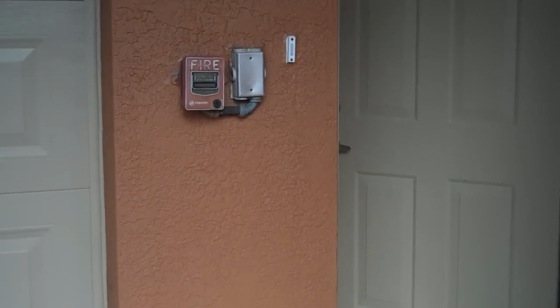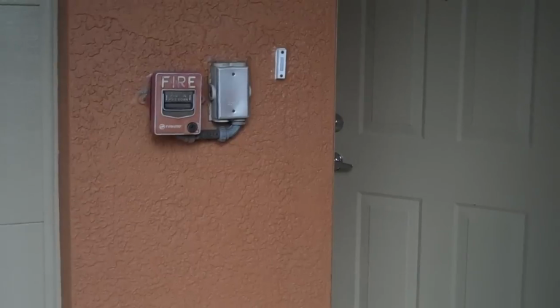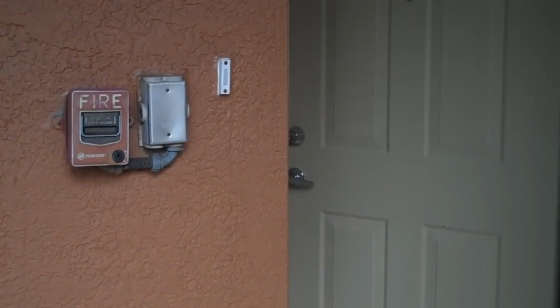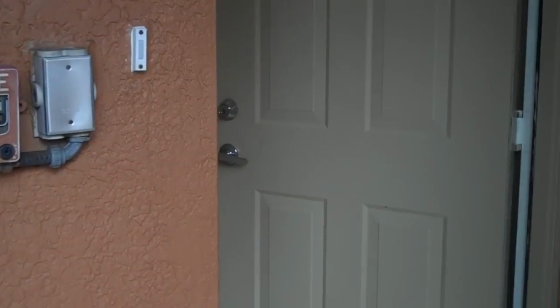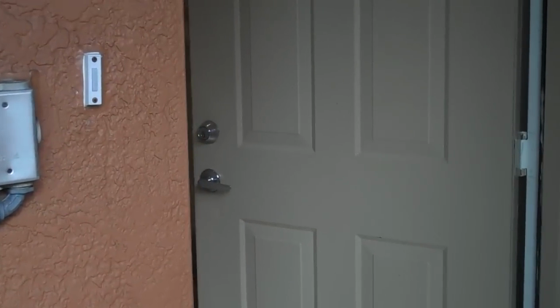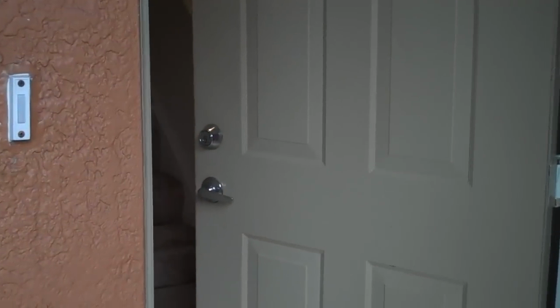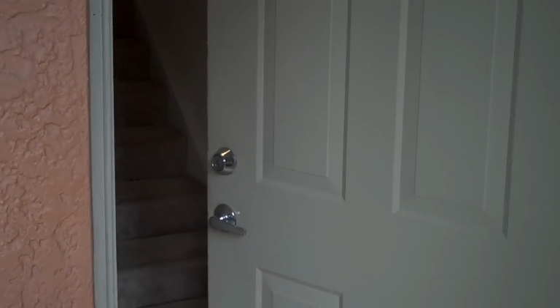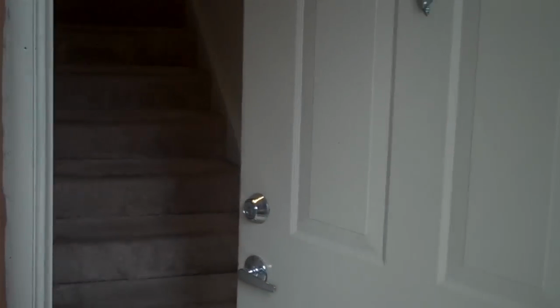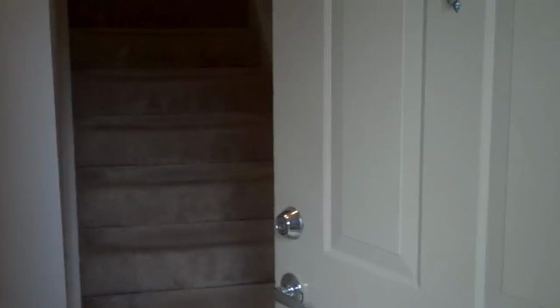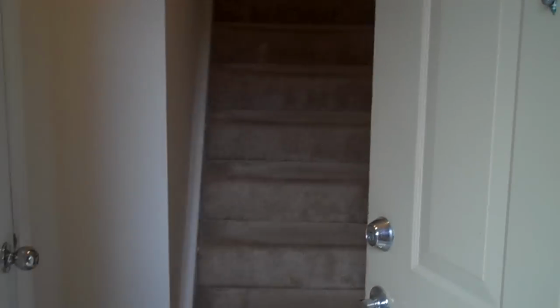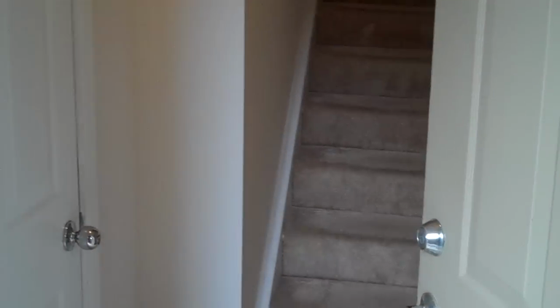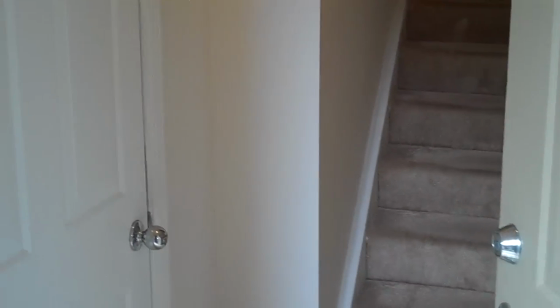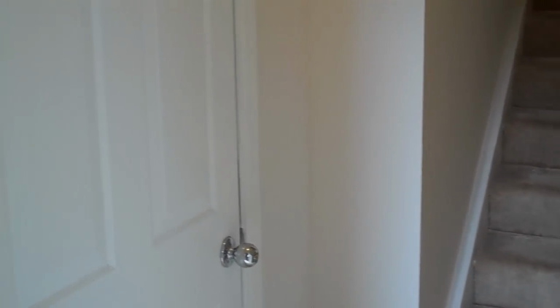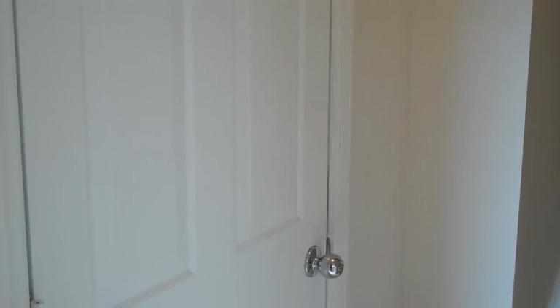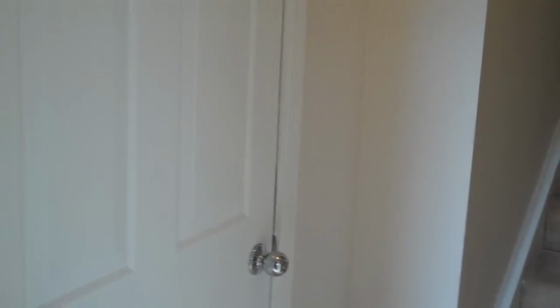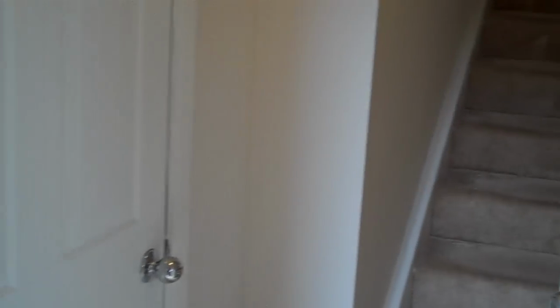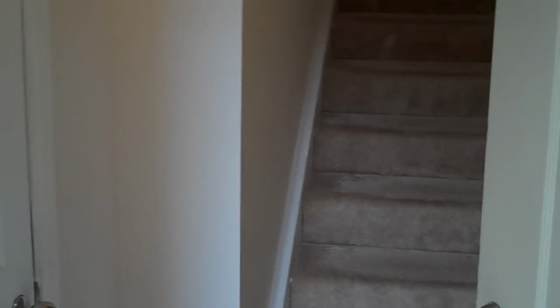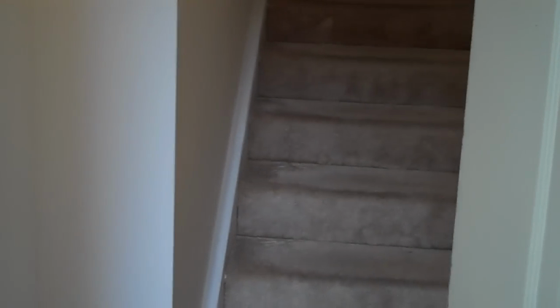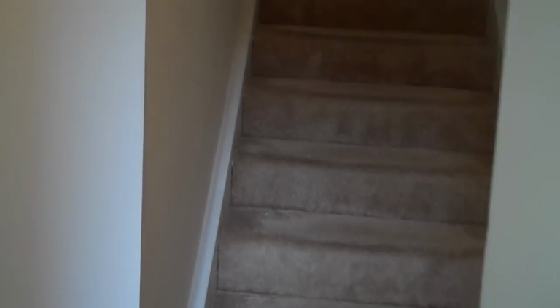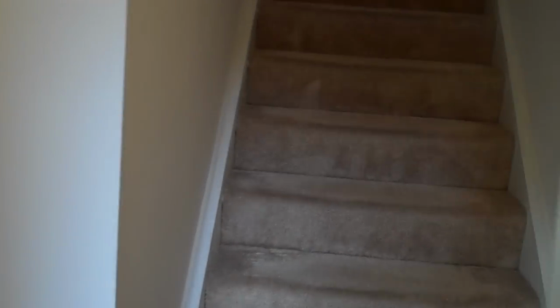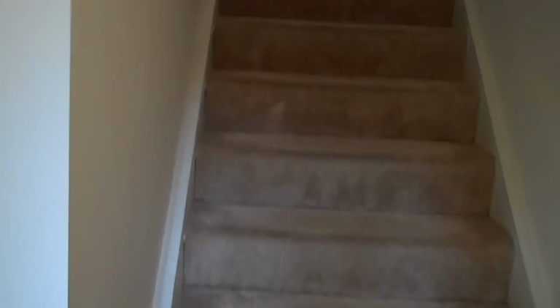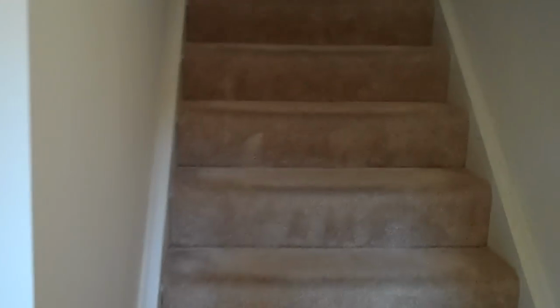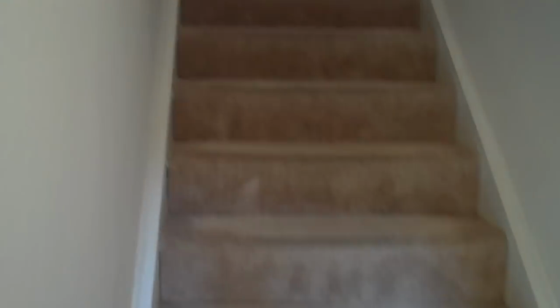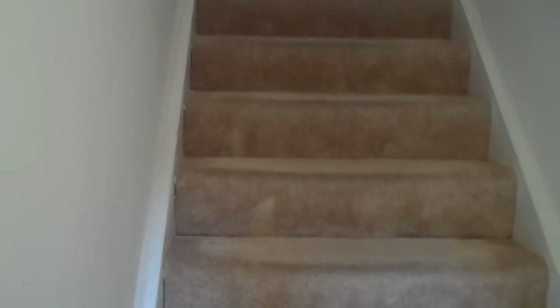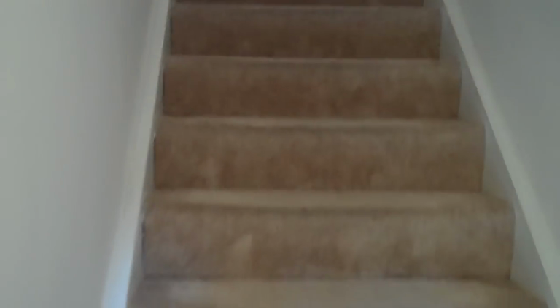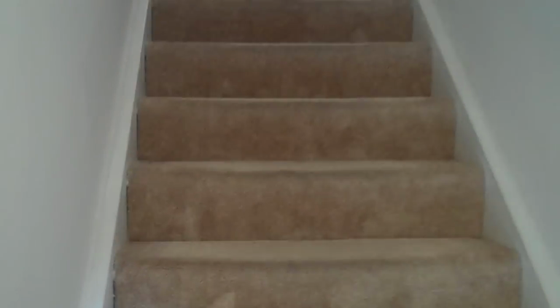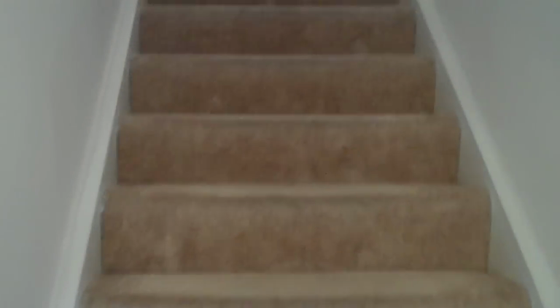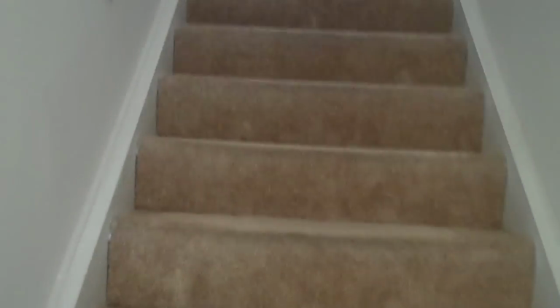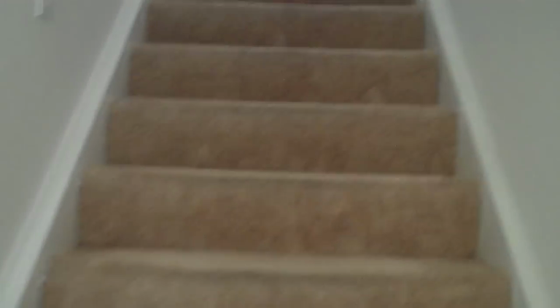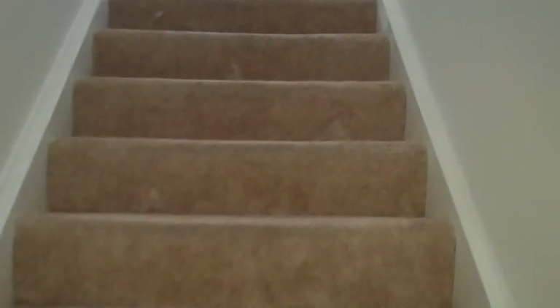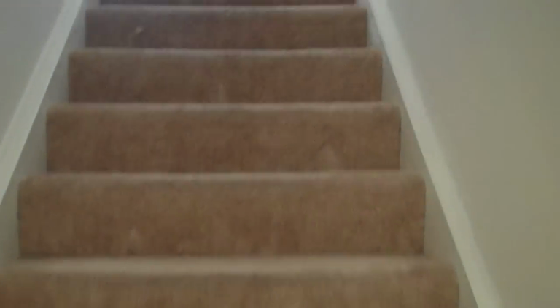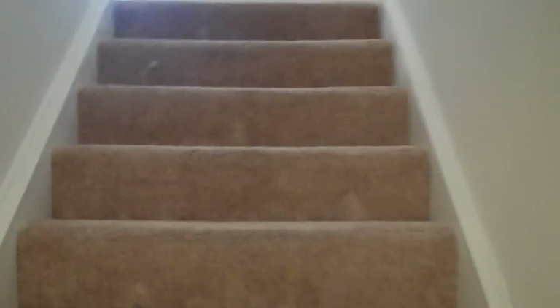Welcome to the Park at Turtle Run. You are now entering the B3 floor plan. This is a two-bedroom, two-bathroom townhouse with an attached single-car garage.